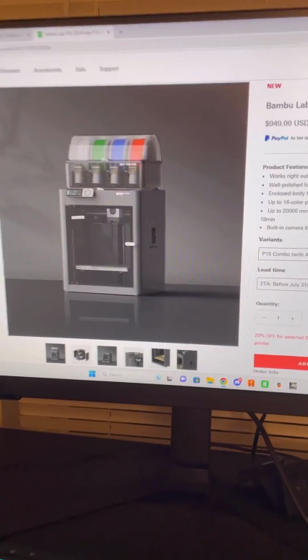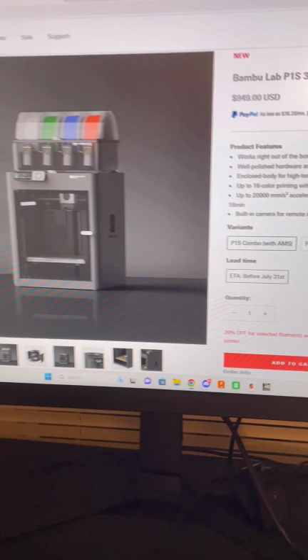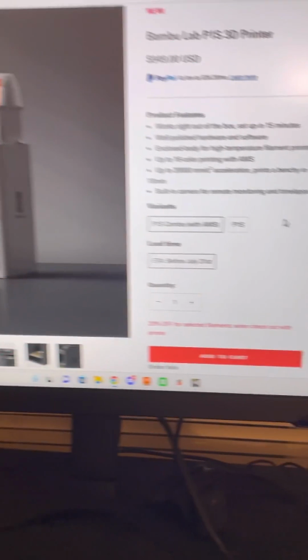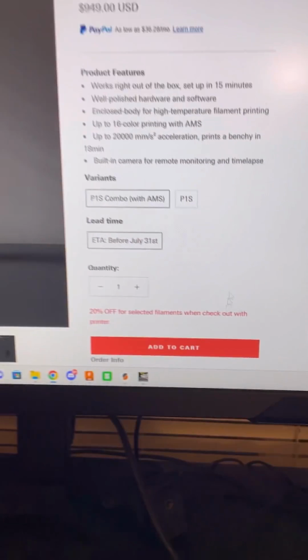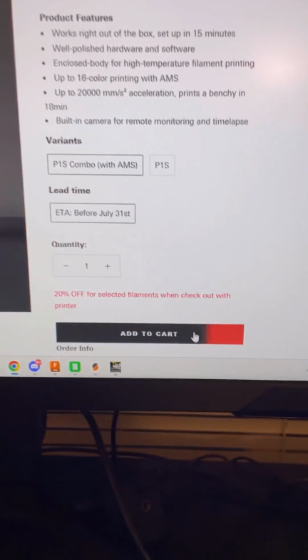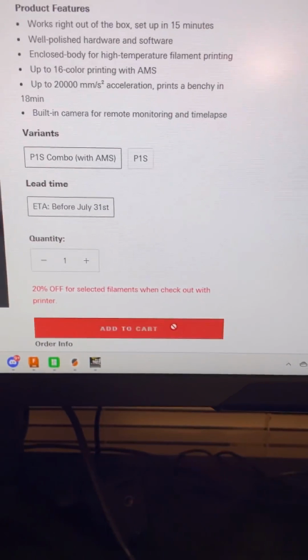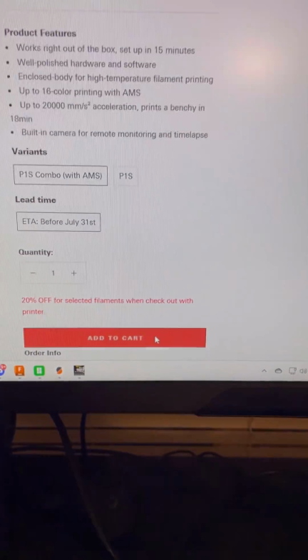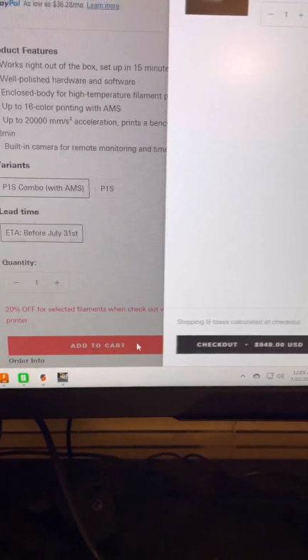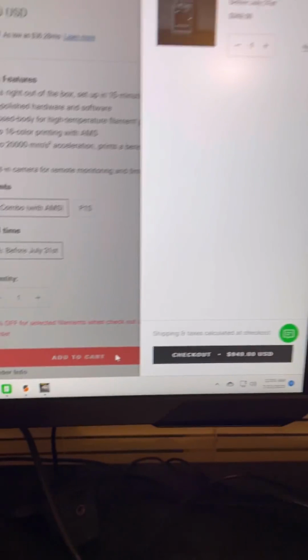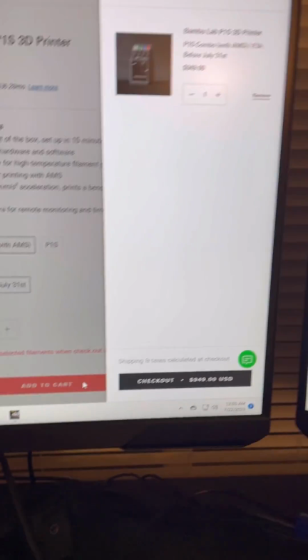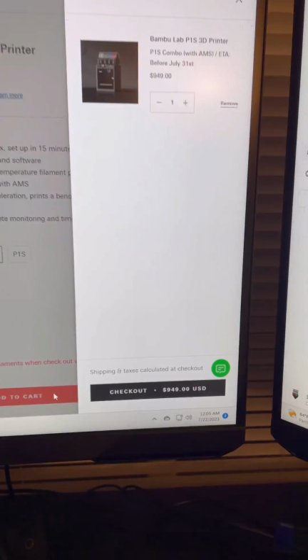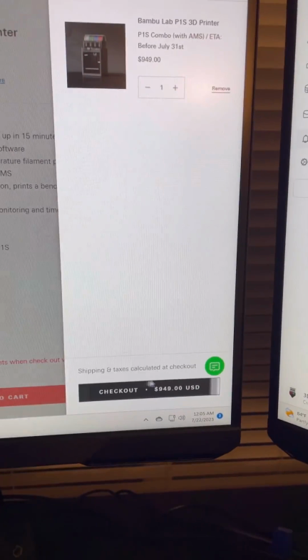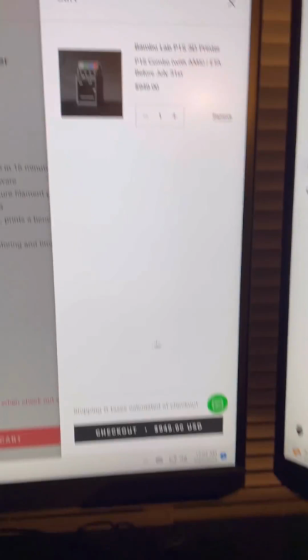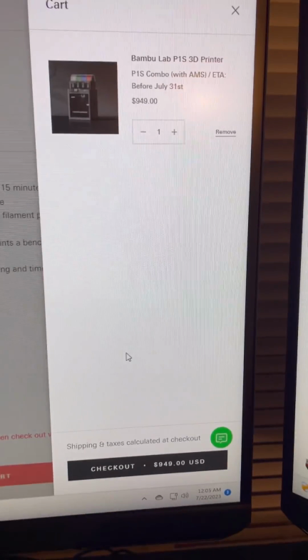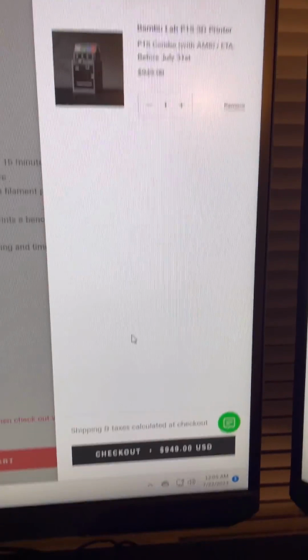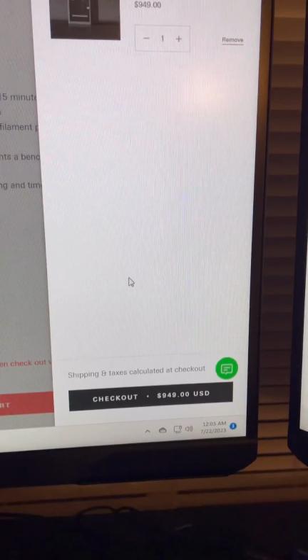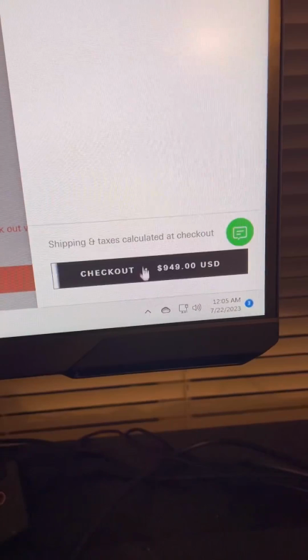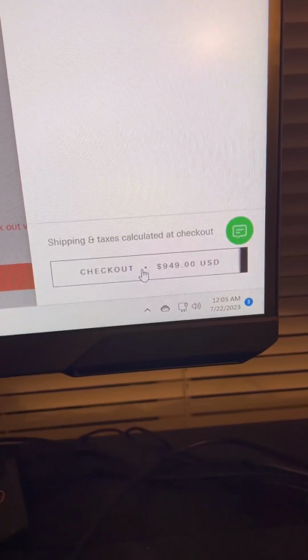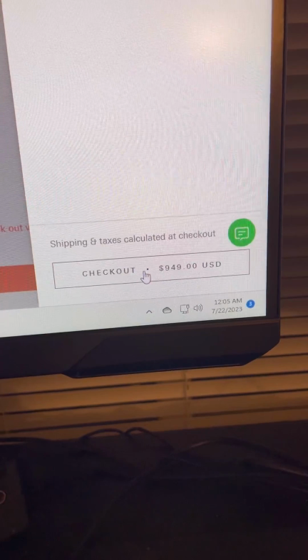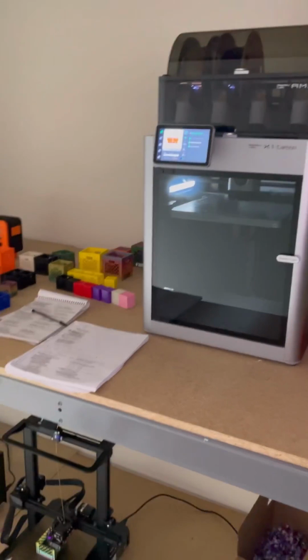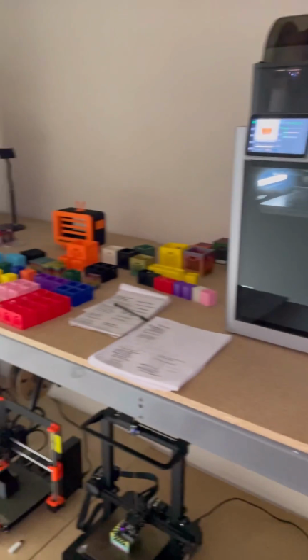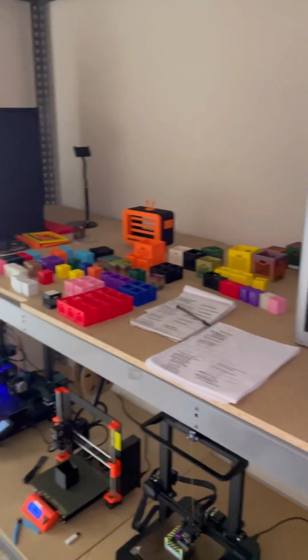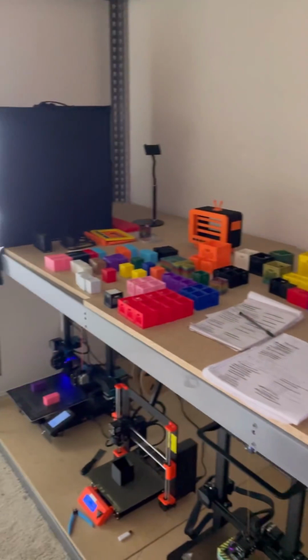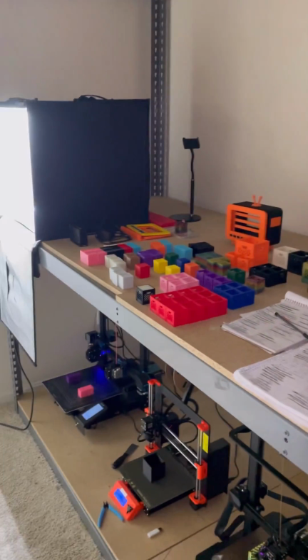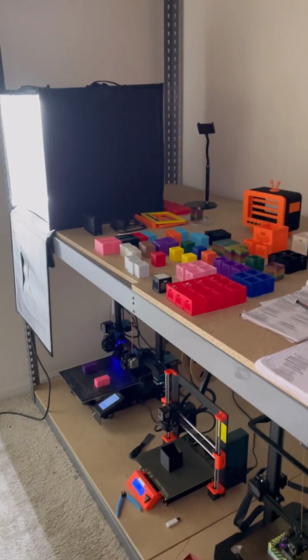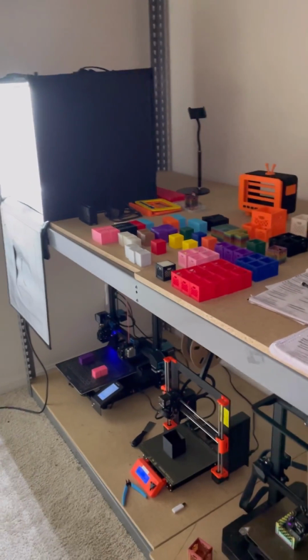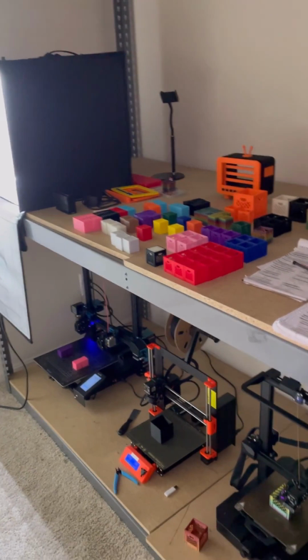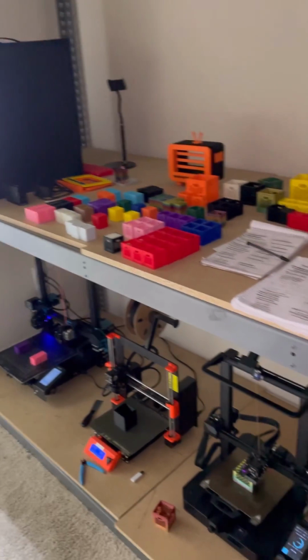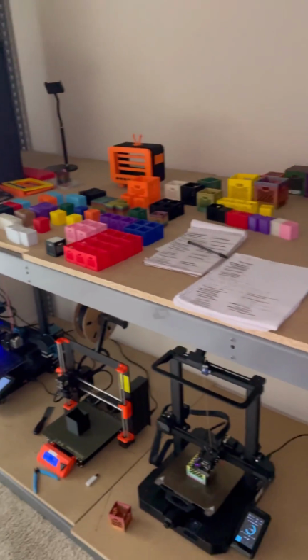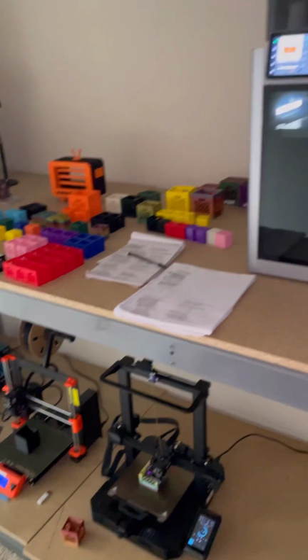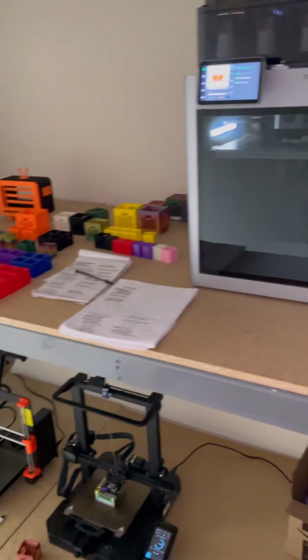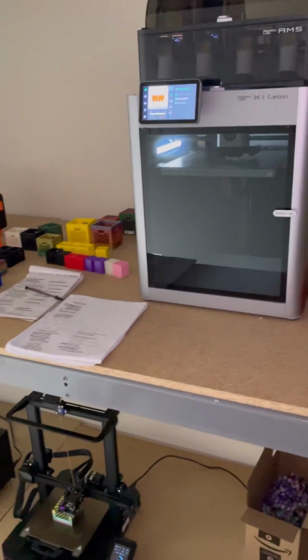As you guys know, I sold most of my print farm at the beginning of the year so I could upgrade with better equipment, and now is the time. These two new printers are really going to increase the efficiency of my 3D printing business in every aspect.